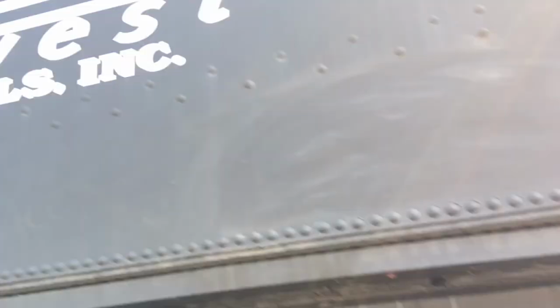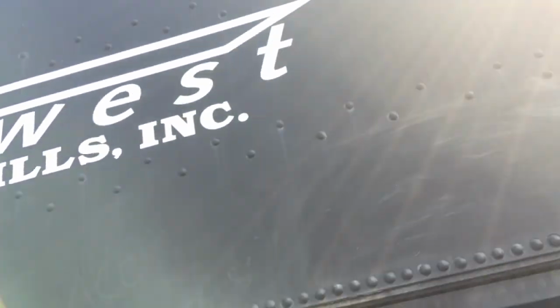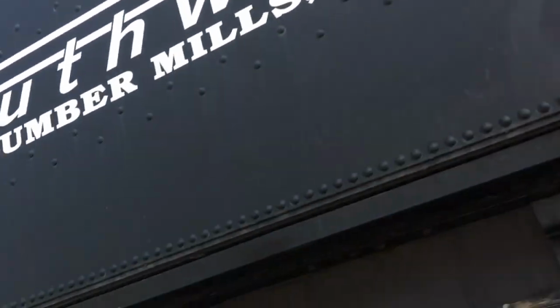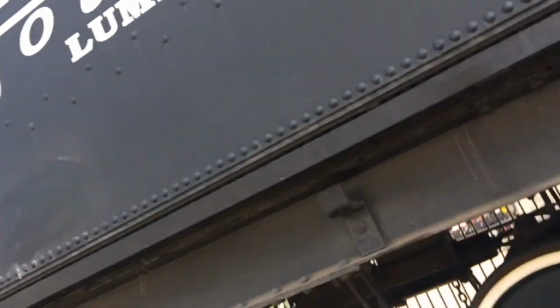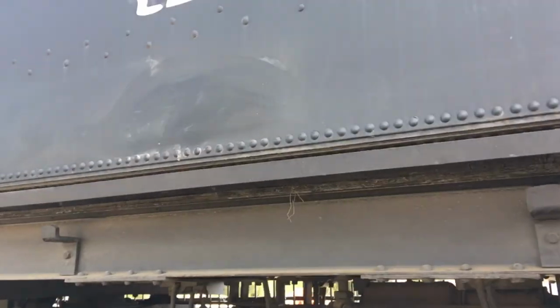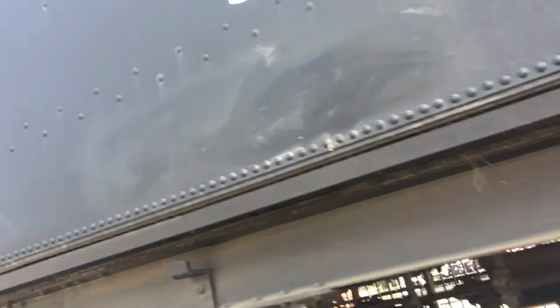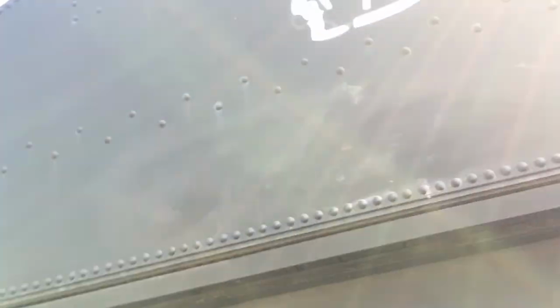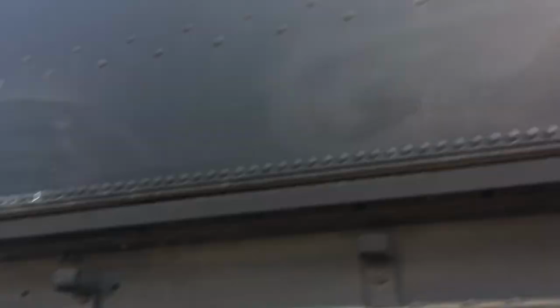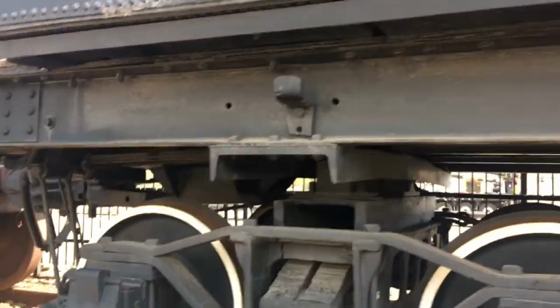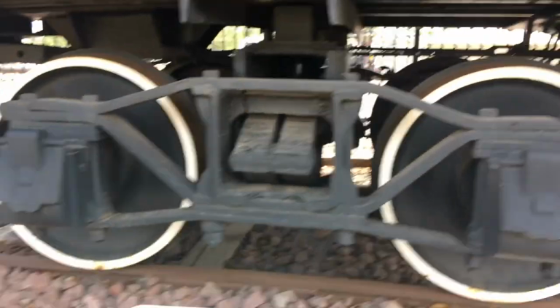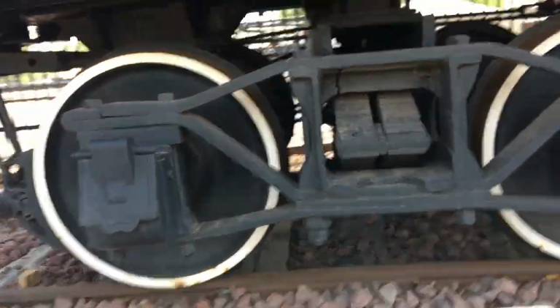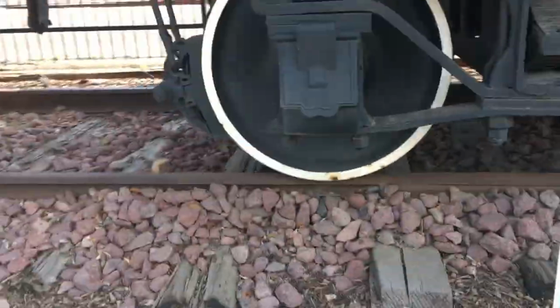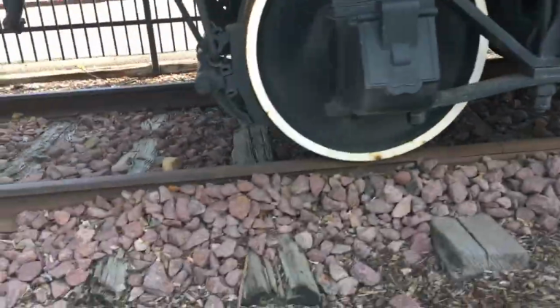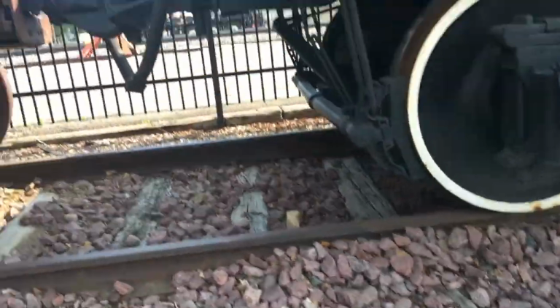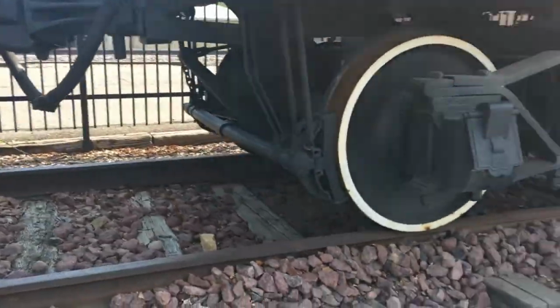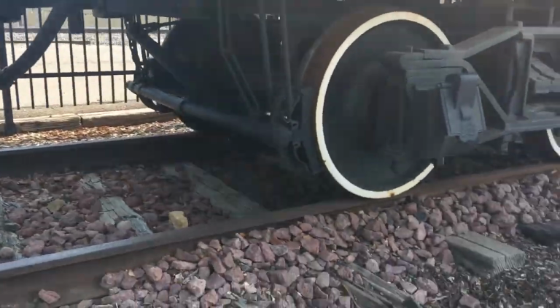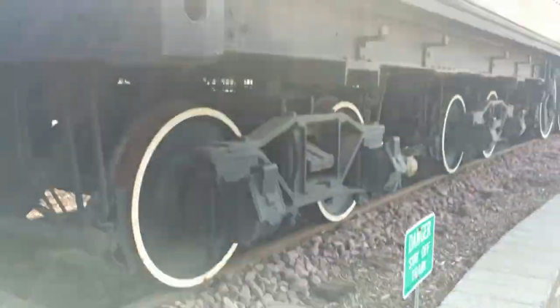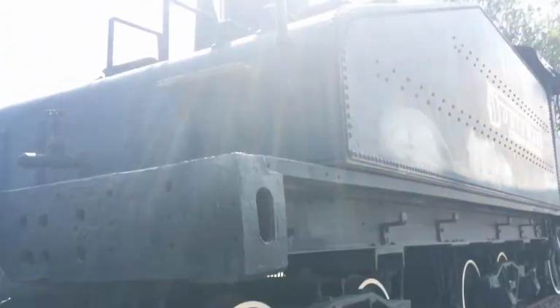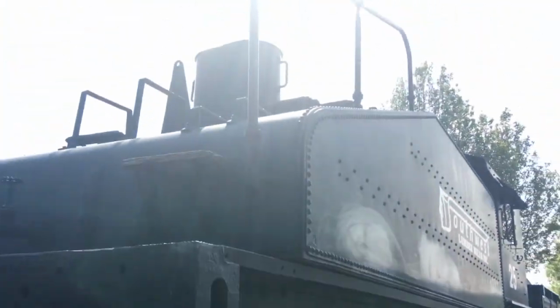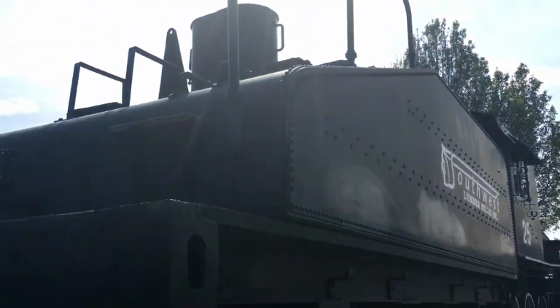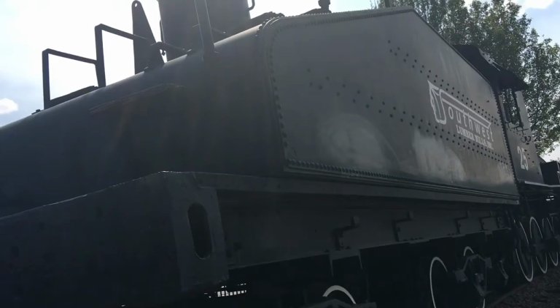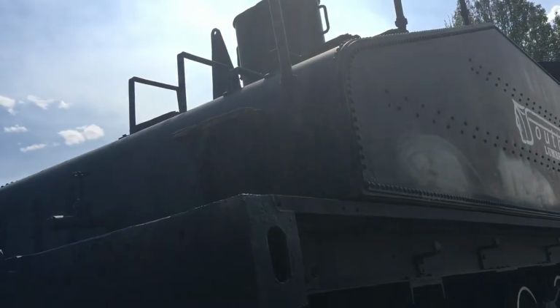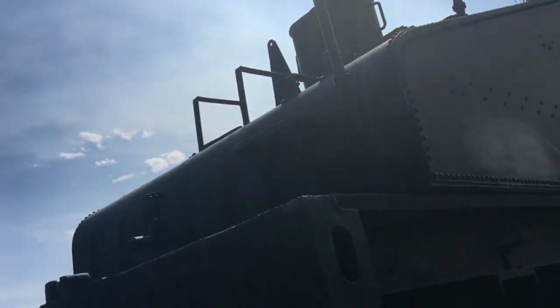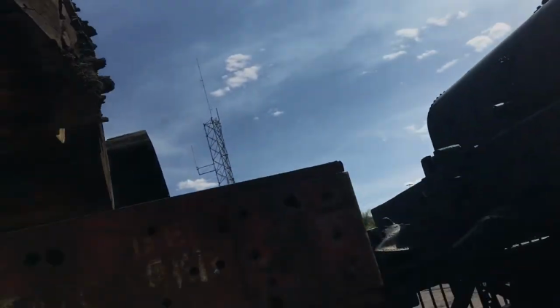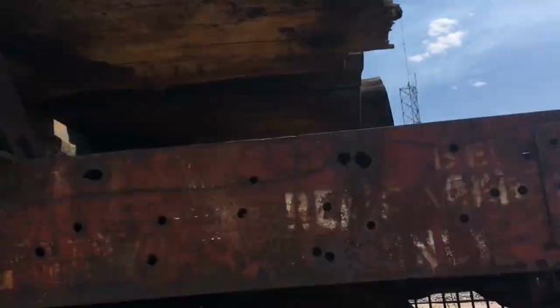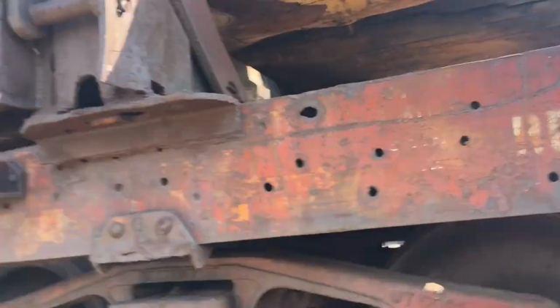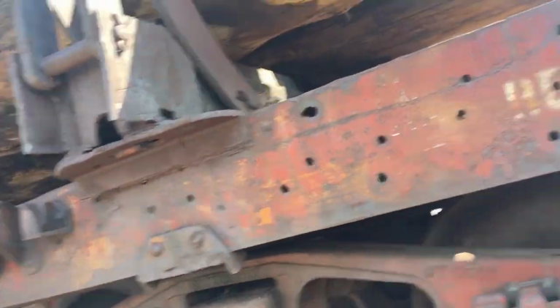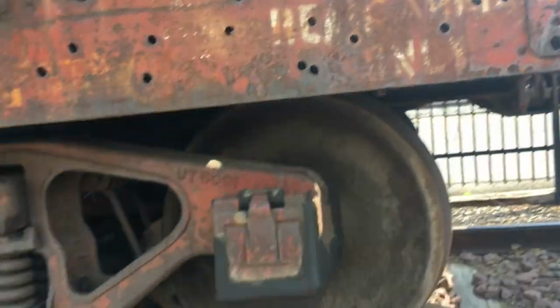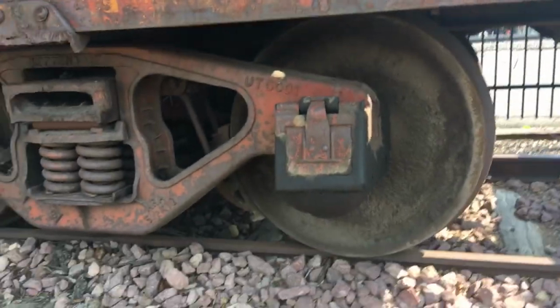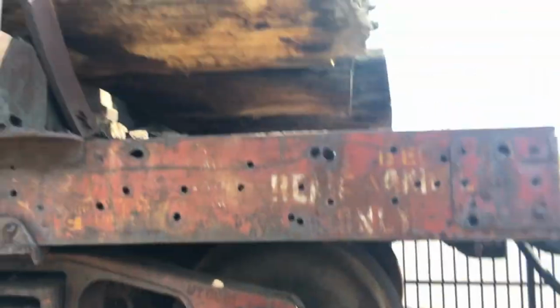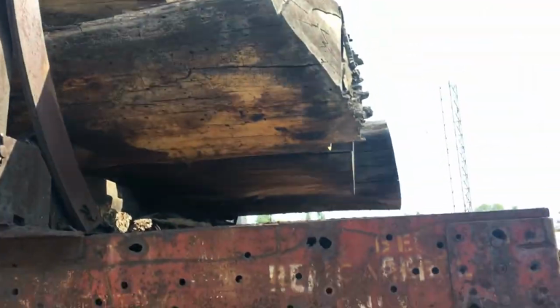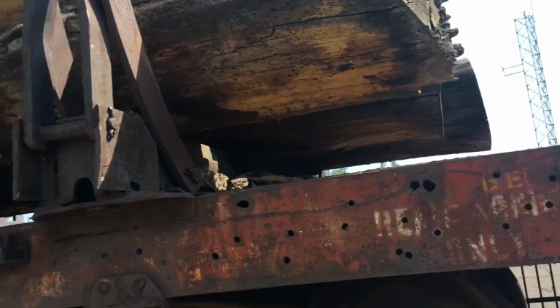And here's where all the engine's coal would be stored — there are the wheels. It wouldn't normally be stored inside there. It's also got this flatbed car with some wood on it.